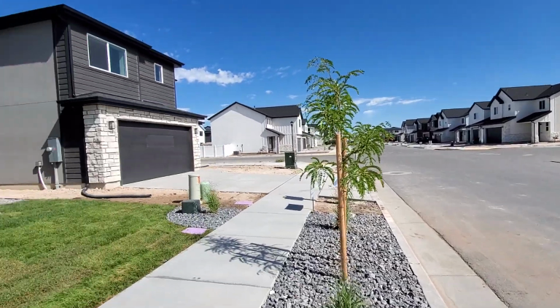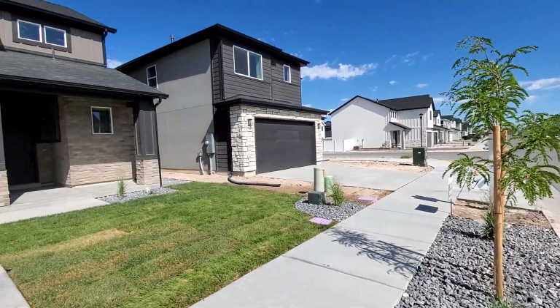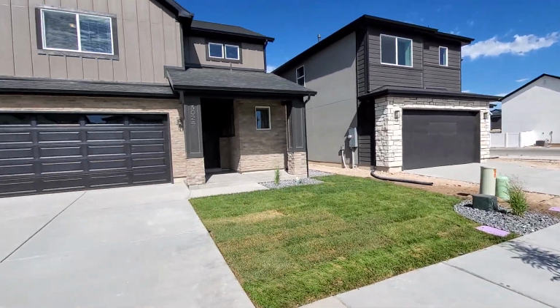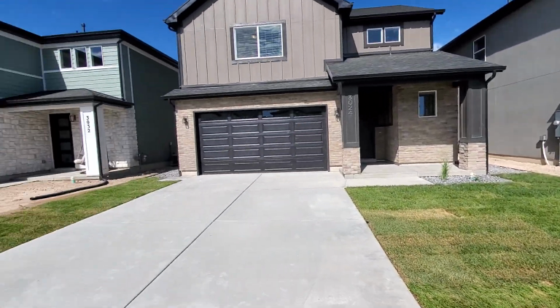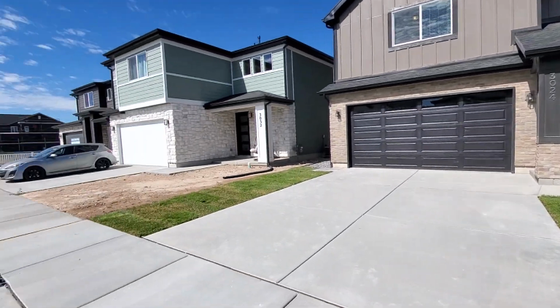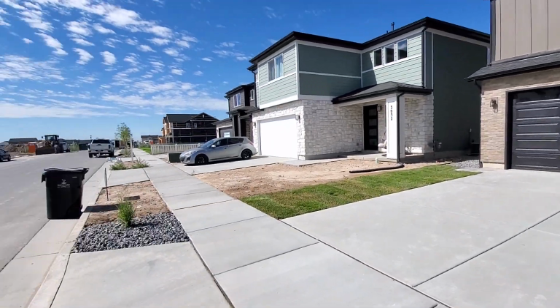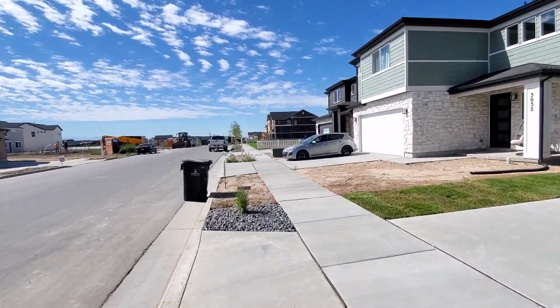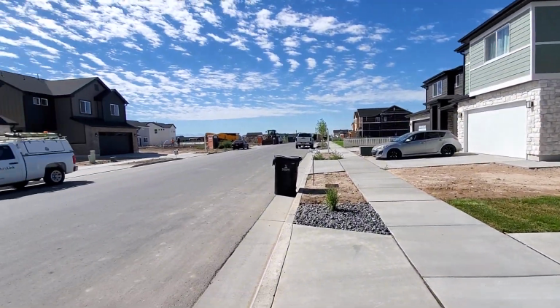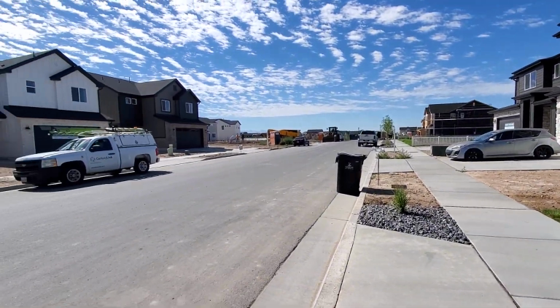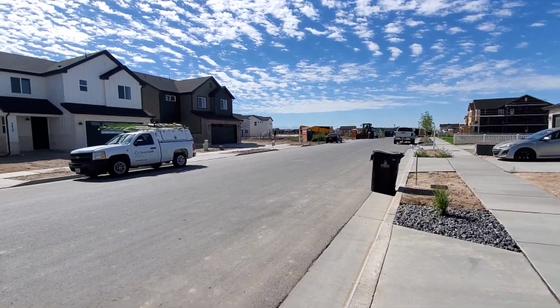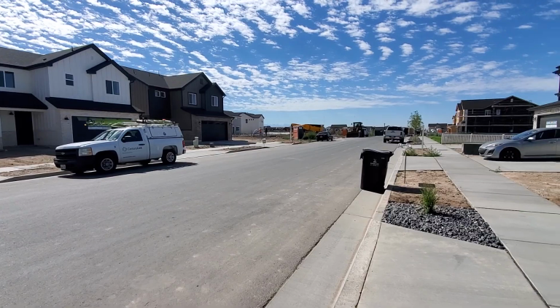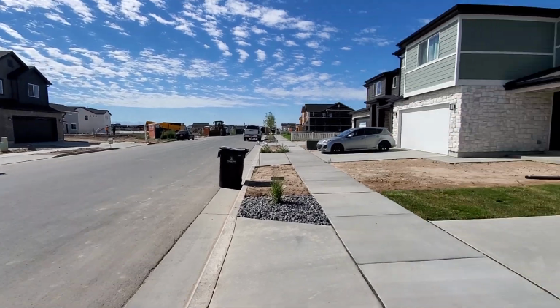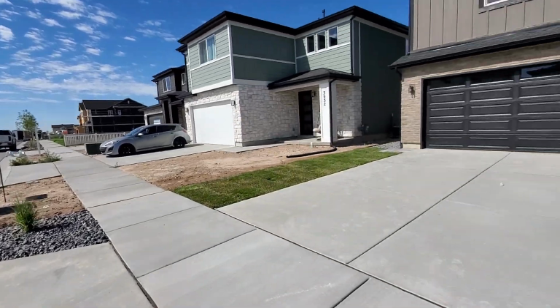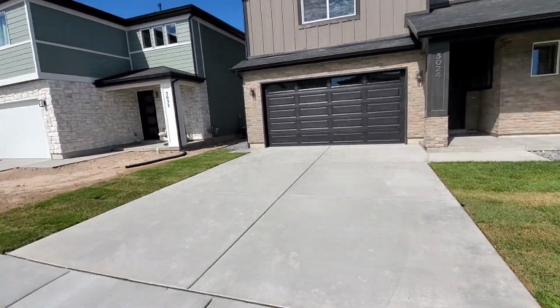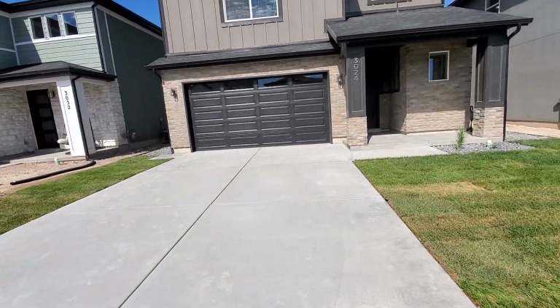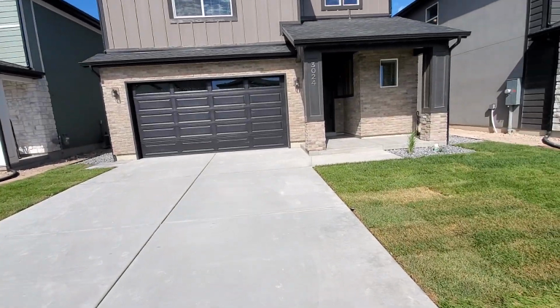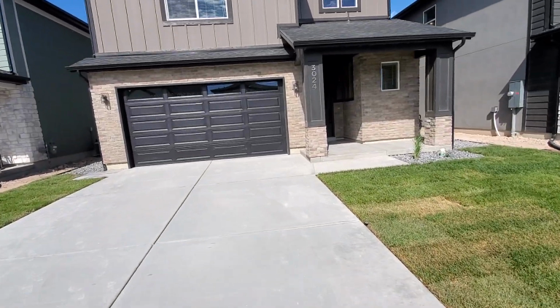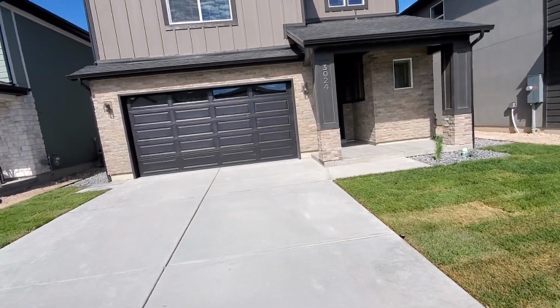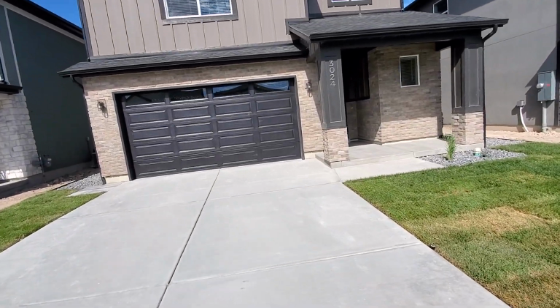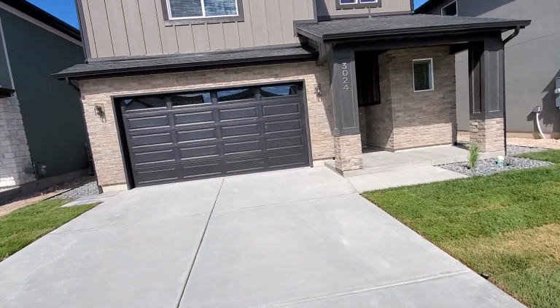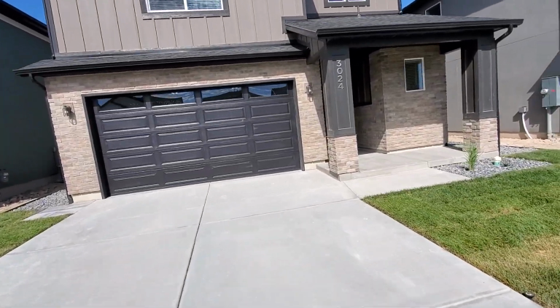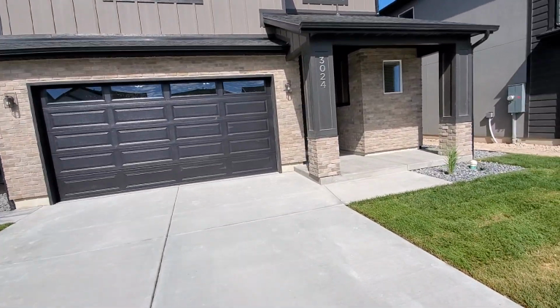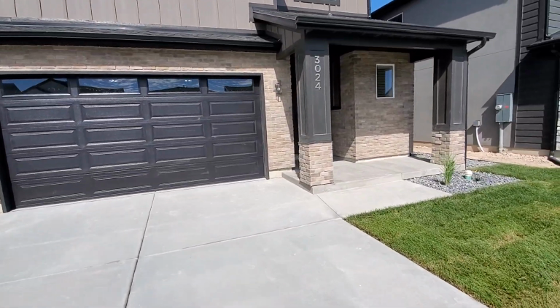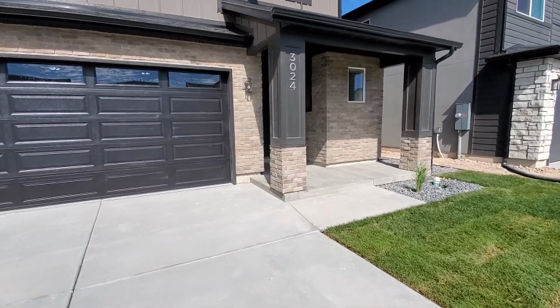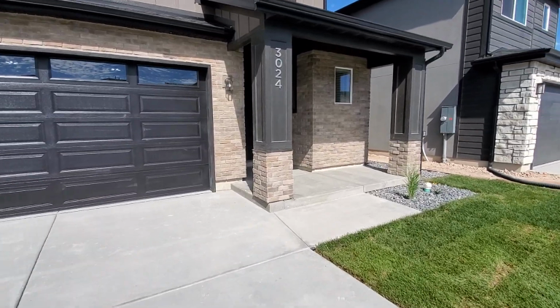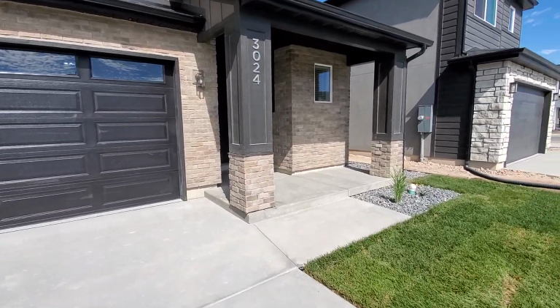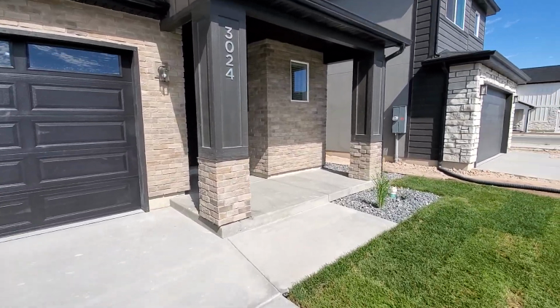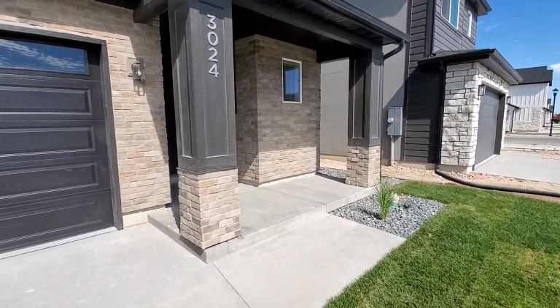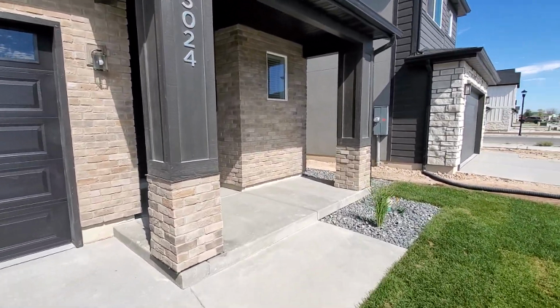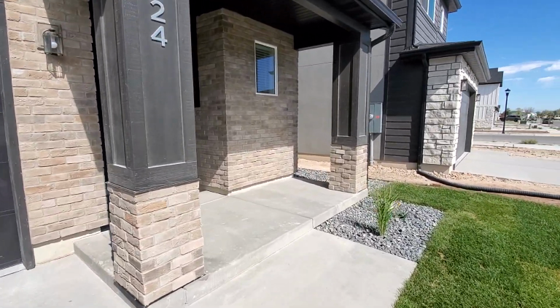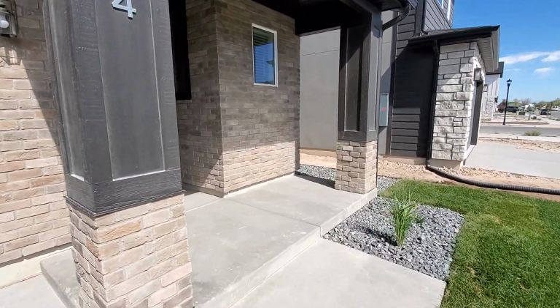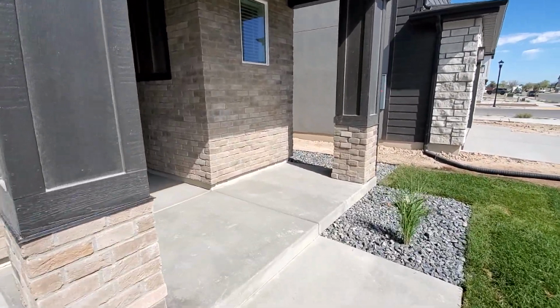You can see we've still got new homes being built. It's a nice HOA community. There's walking and biking paths, a community pool, playground, and a lot of great HOA amenities.